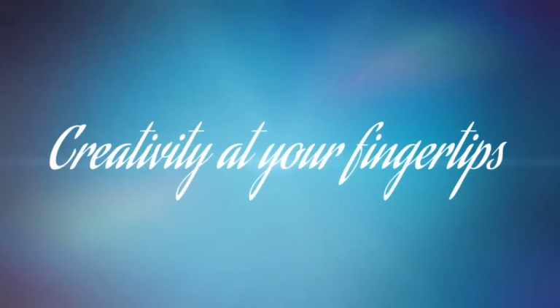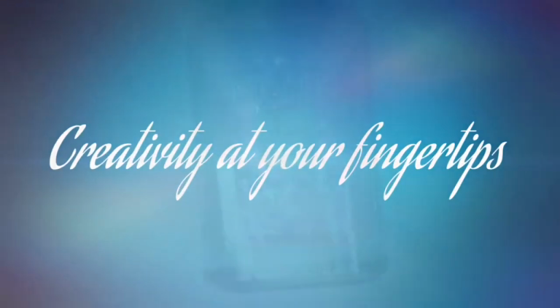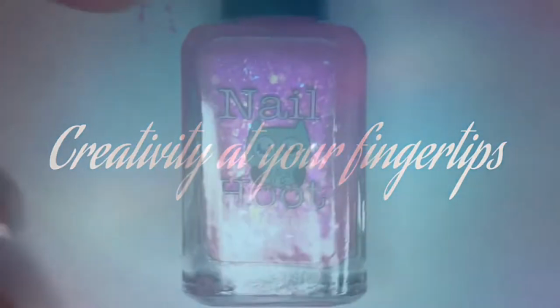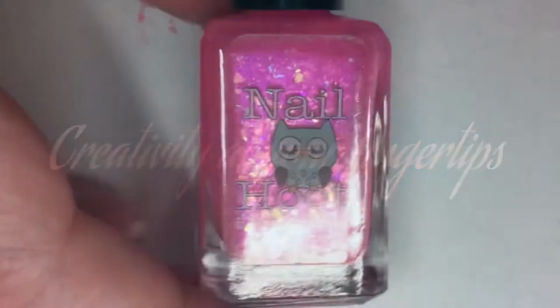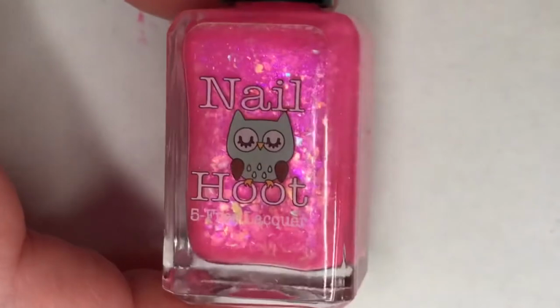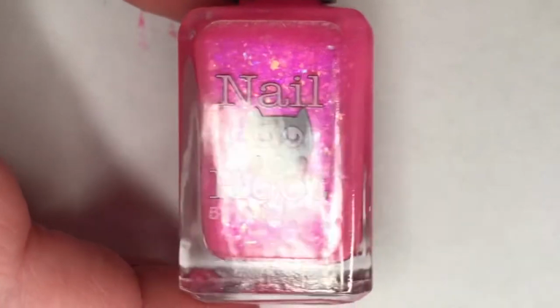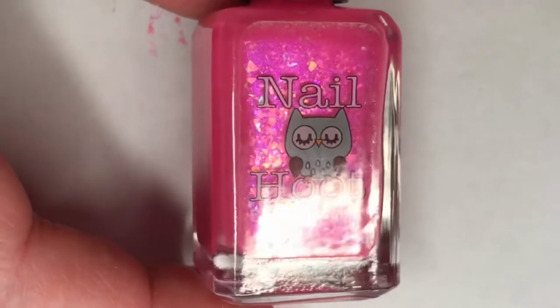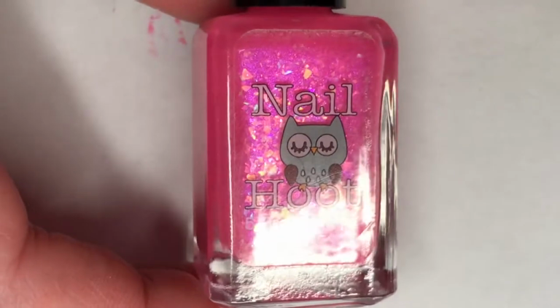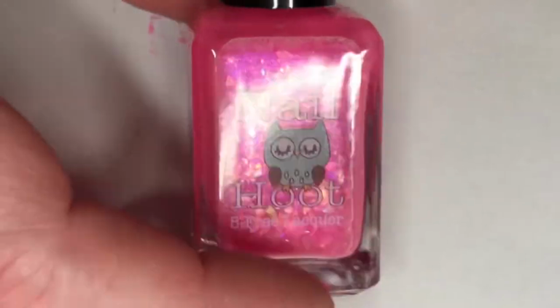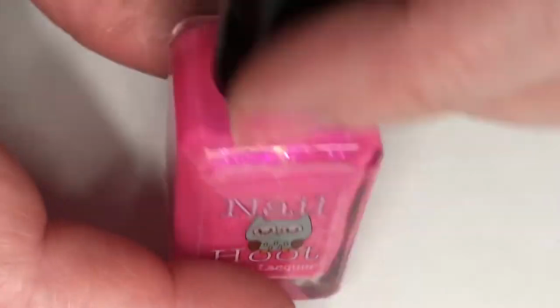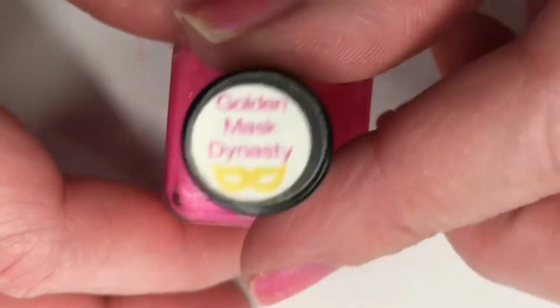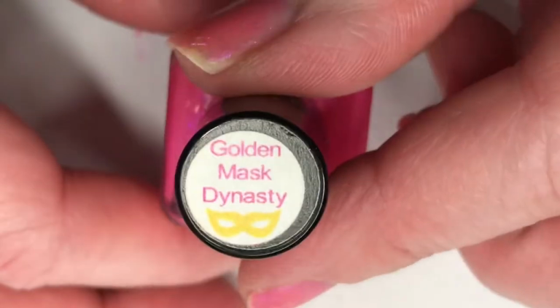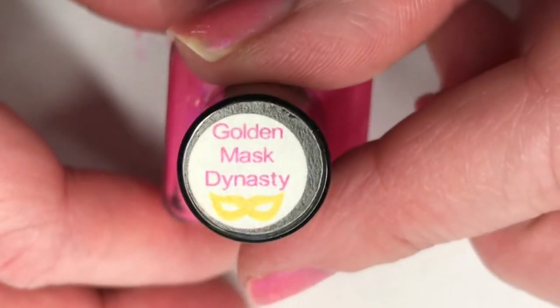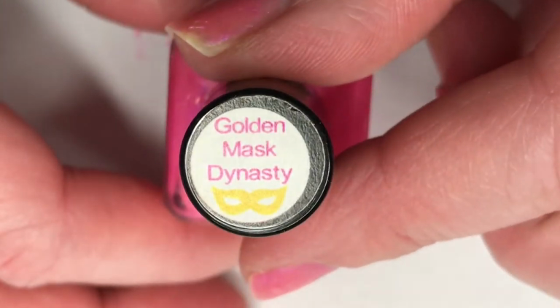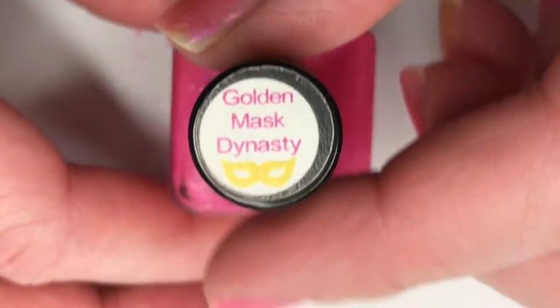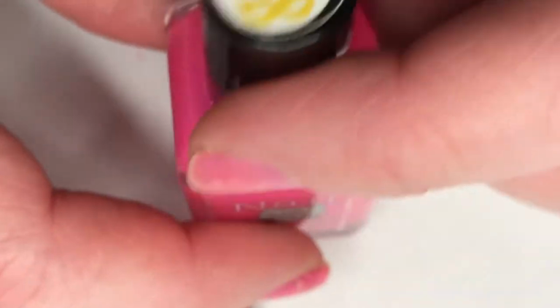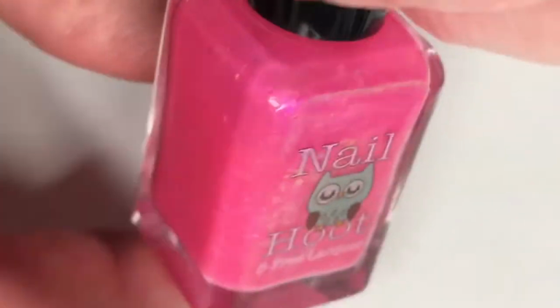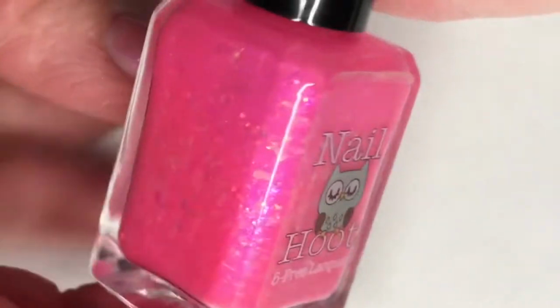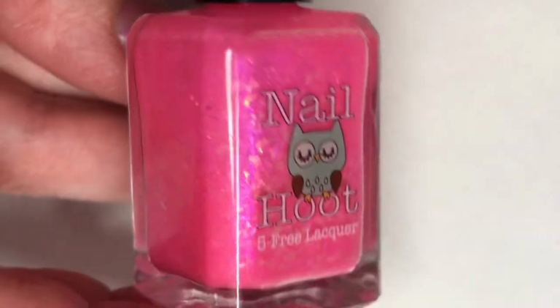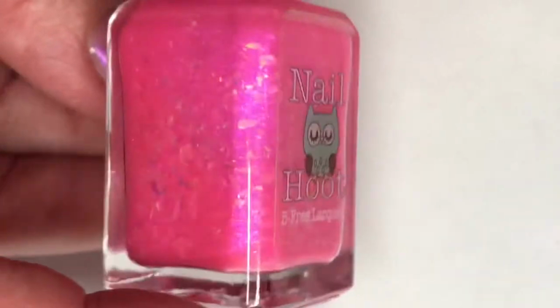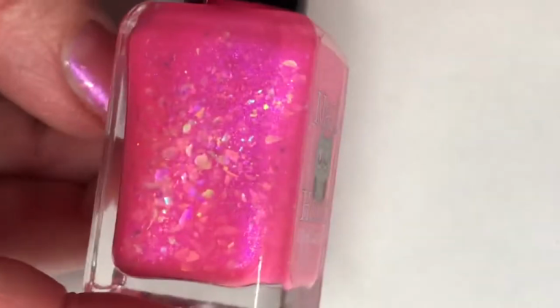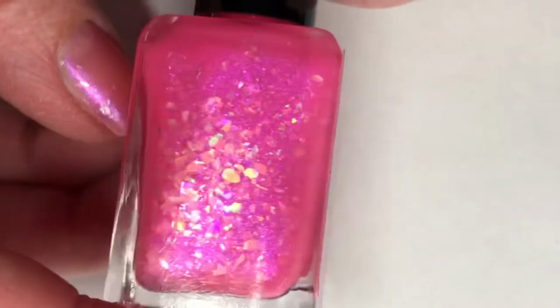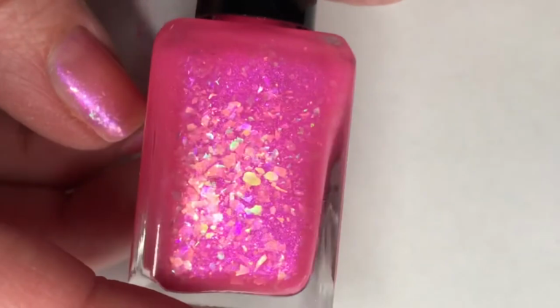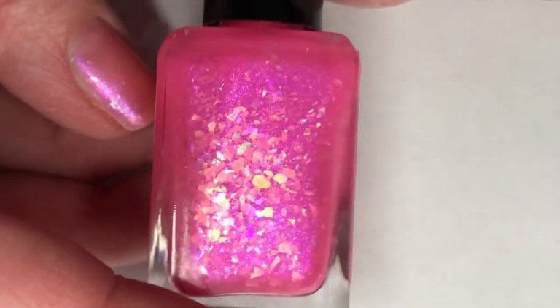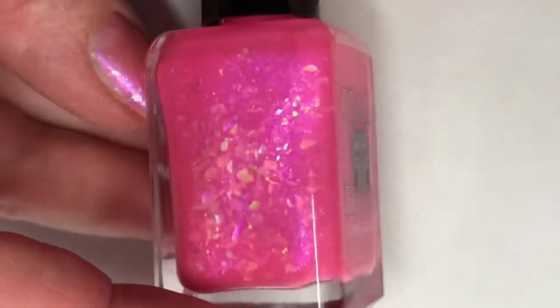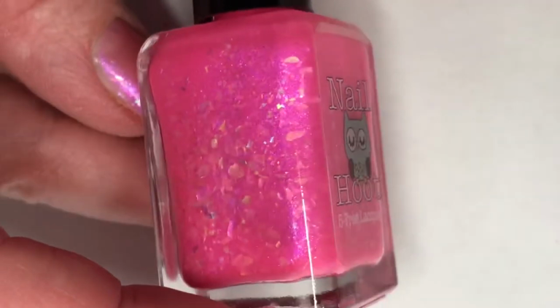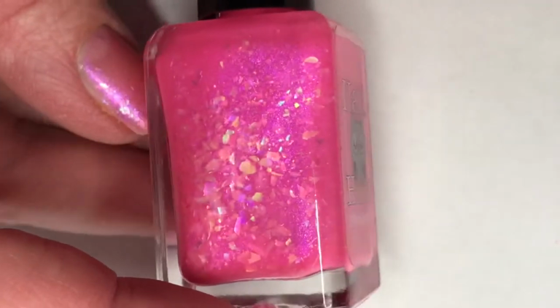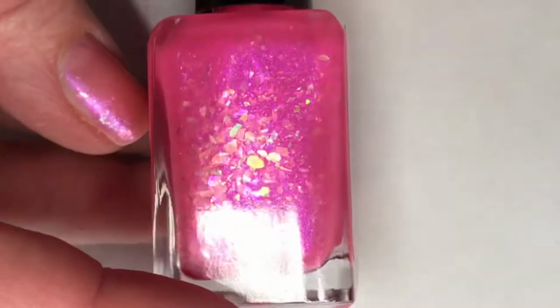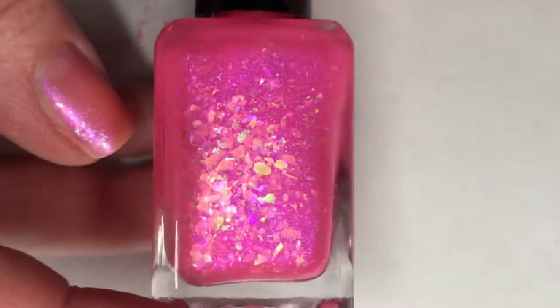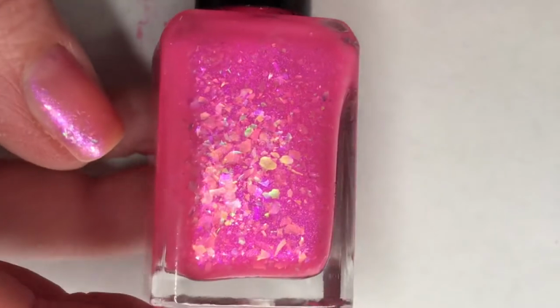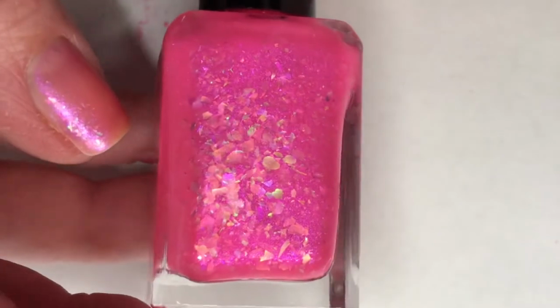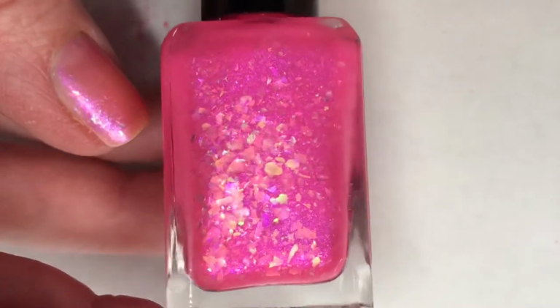The nail polish I'm going to be using today is by Nail Hoot and this is called Golden Mask Dynasty. This is a hot pink jelly with pink shimmer and pink to gold duochrome iridescent flakies.